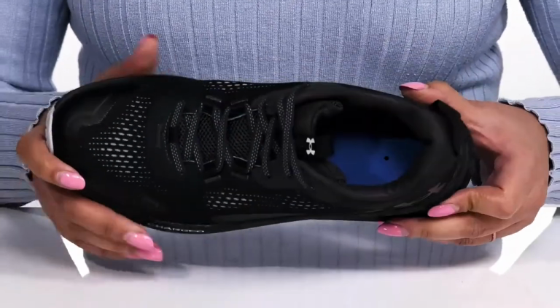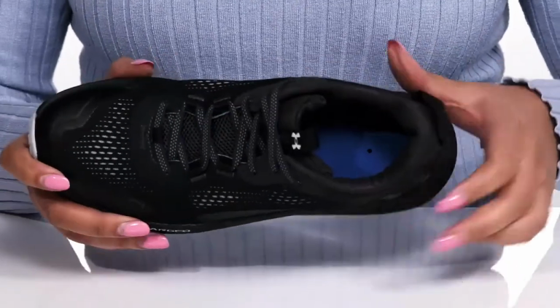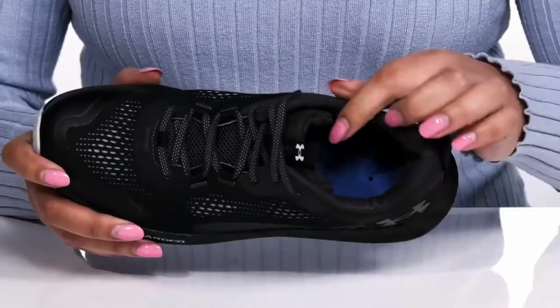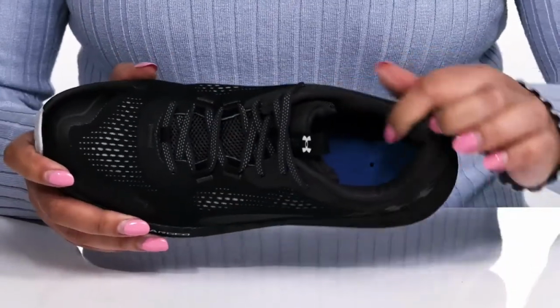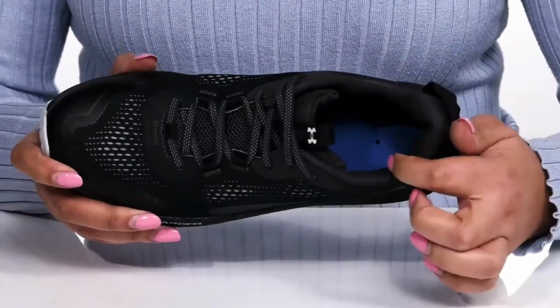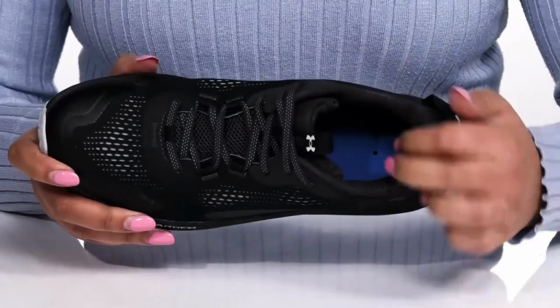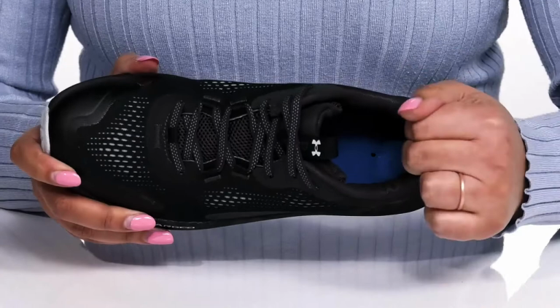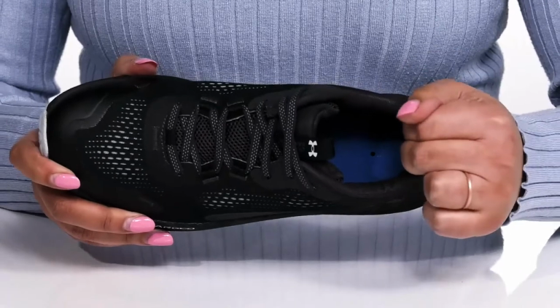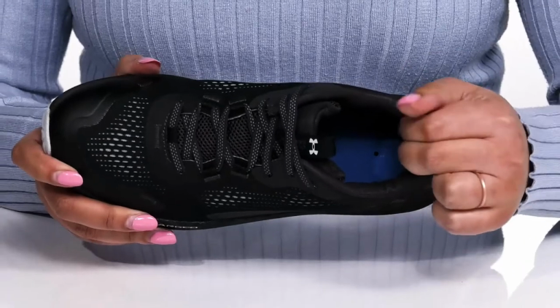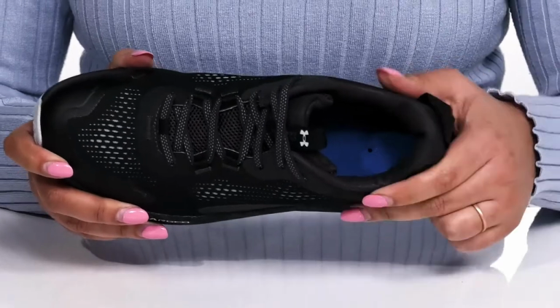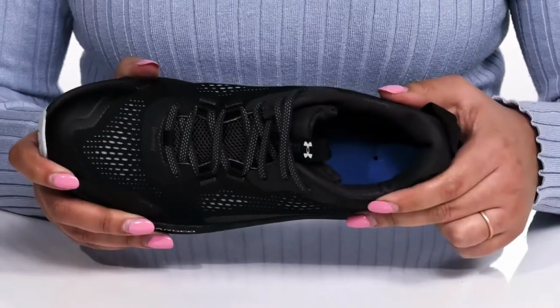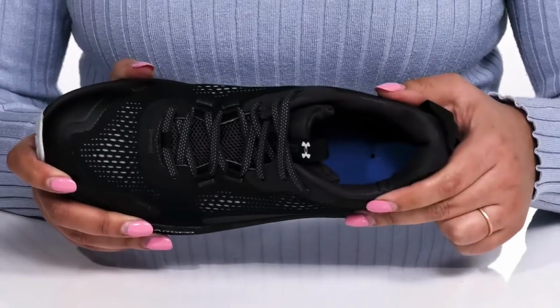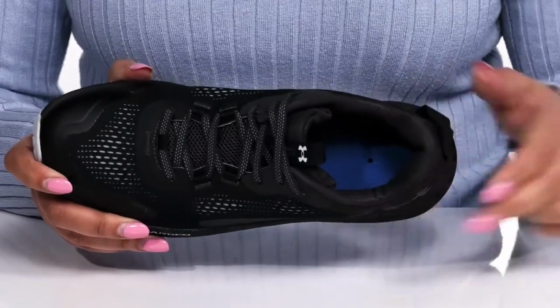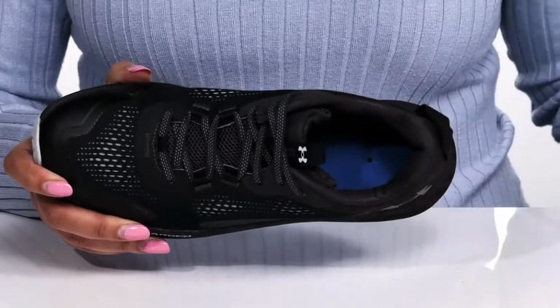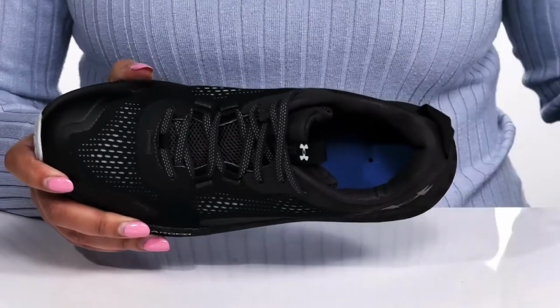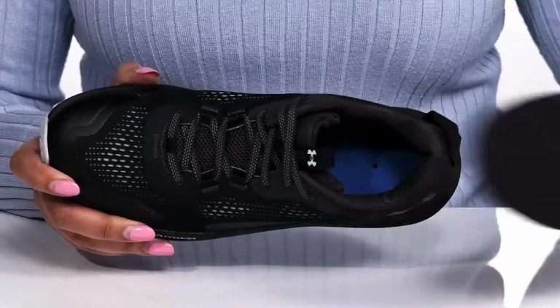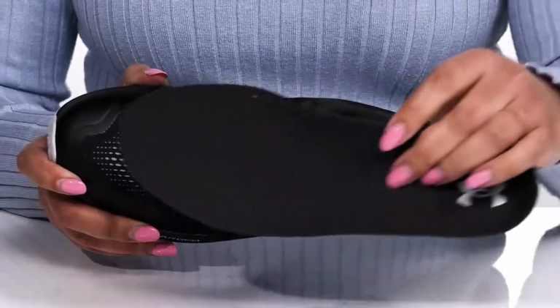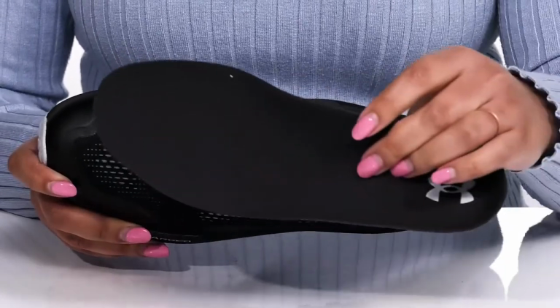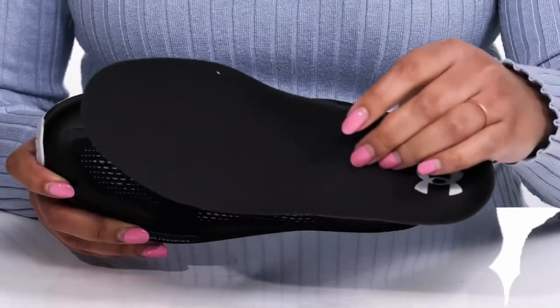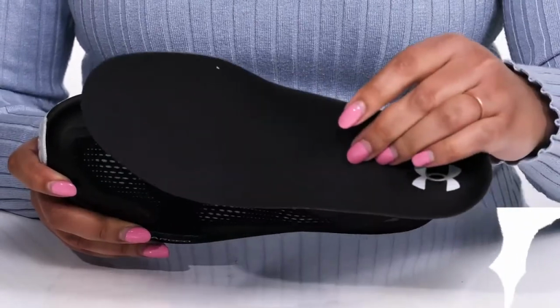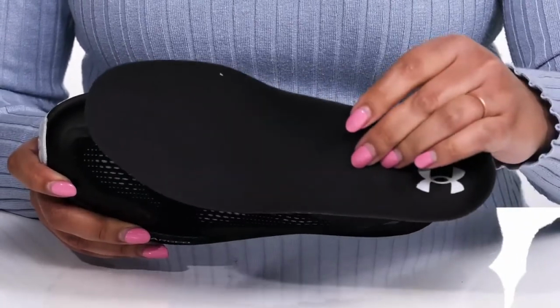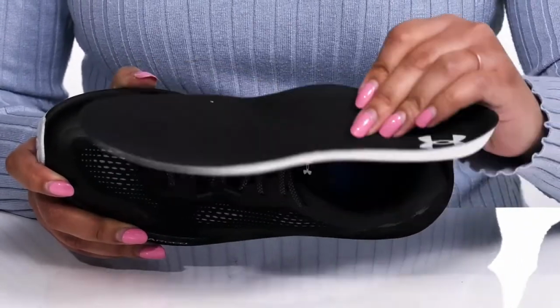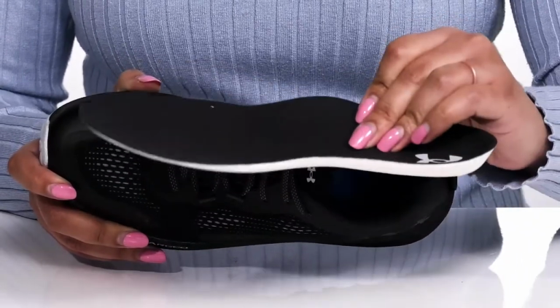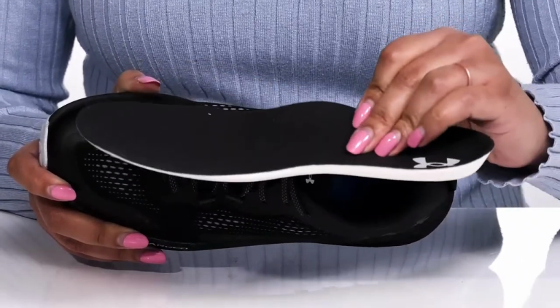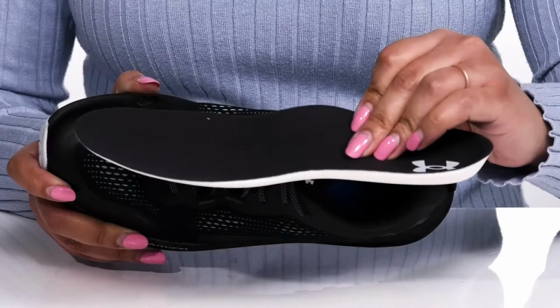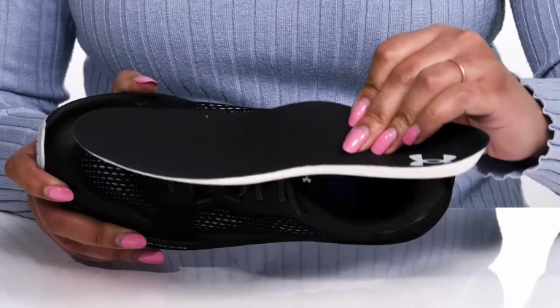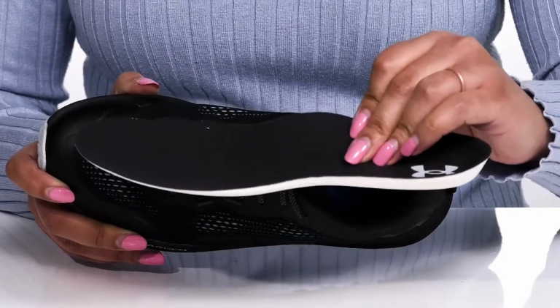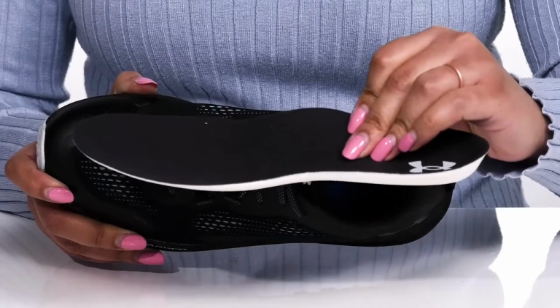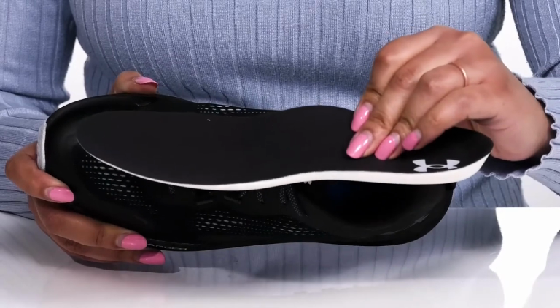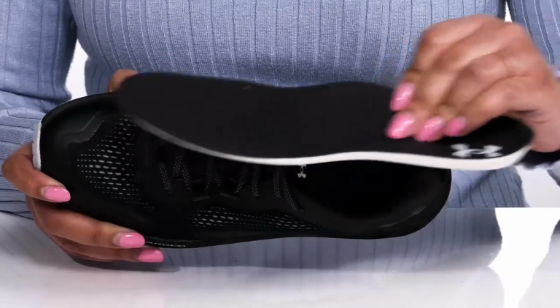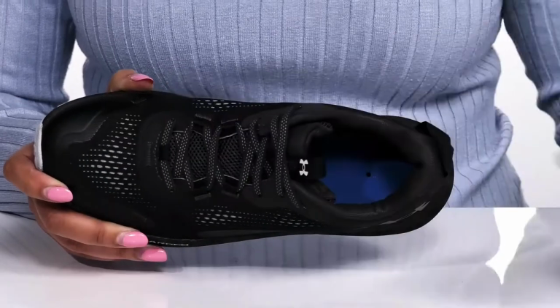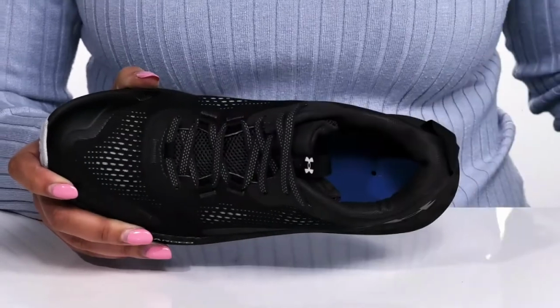Inside, there is a man-made lining with a cushion collar giving your ankle lots of support, and a removable footbed that is lightly padded with deep heel cups giving you maximum comfort for the day.